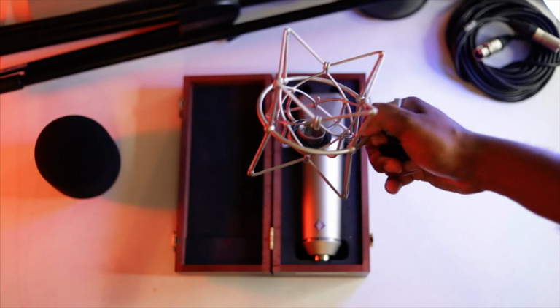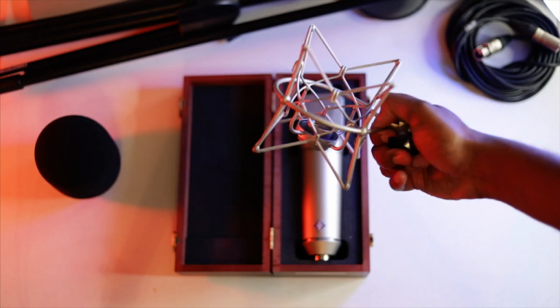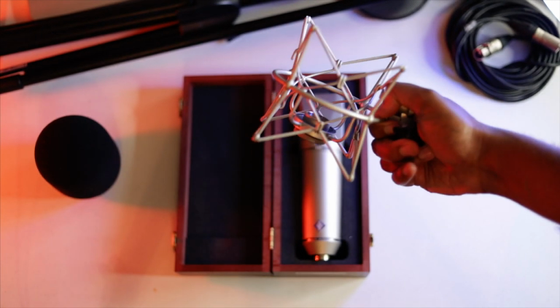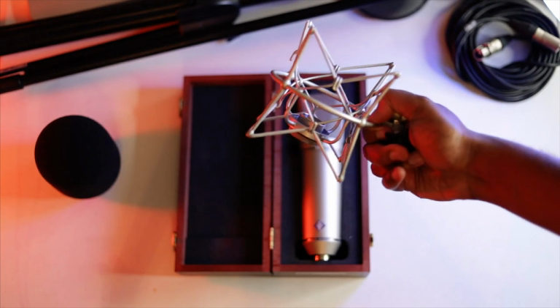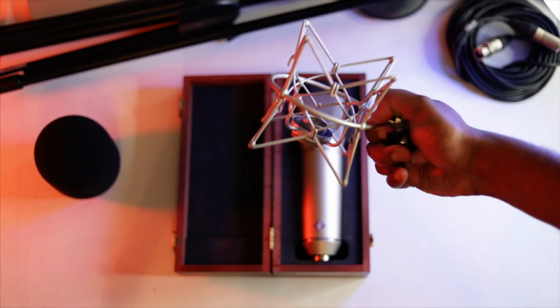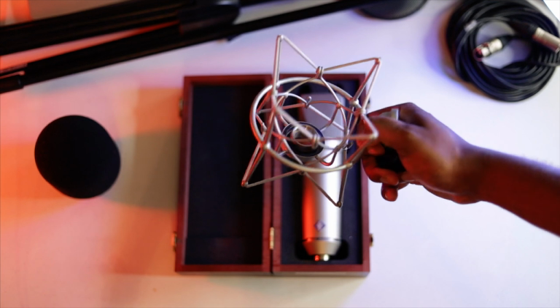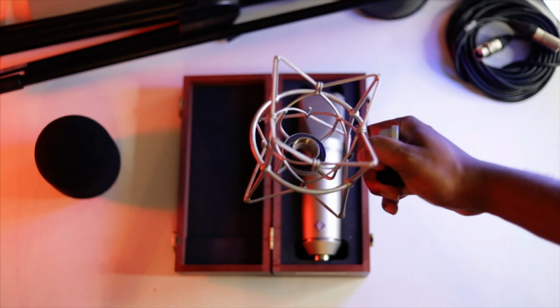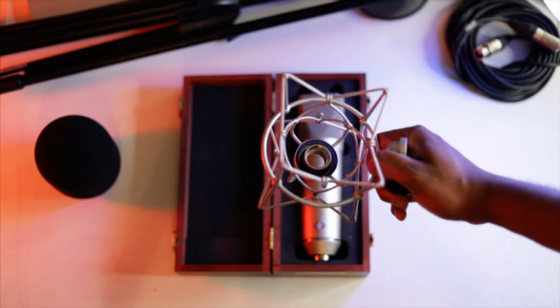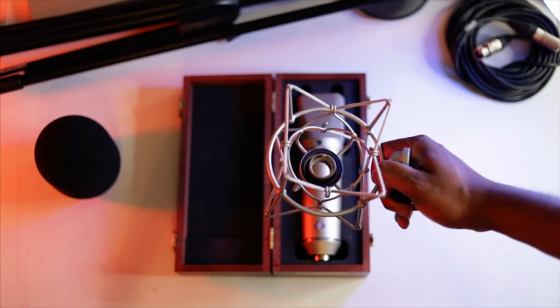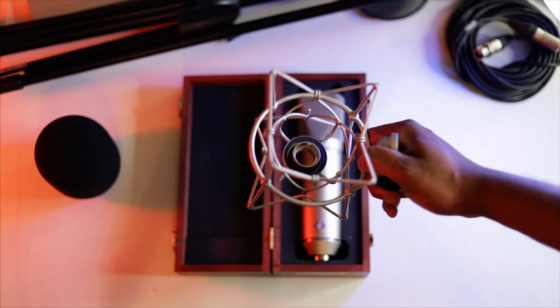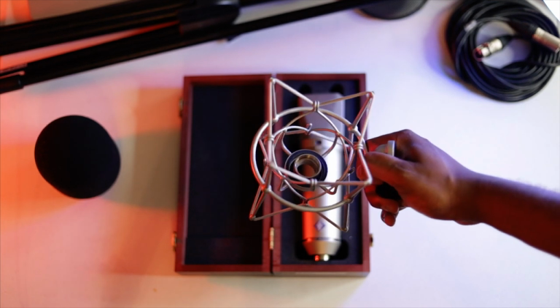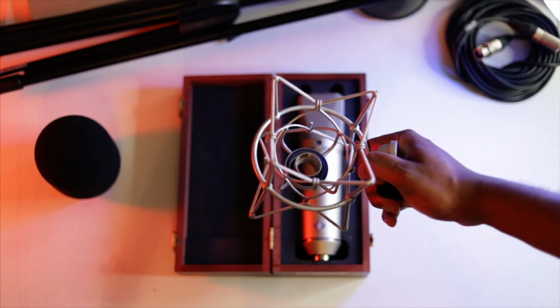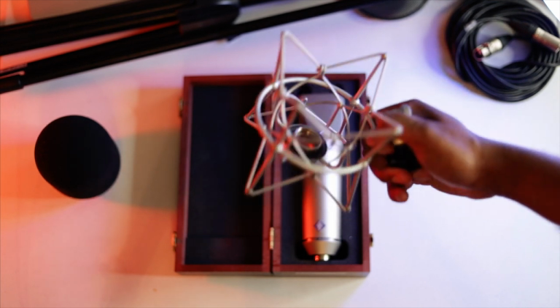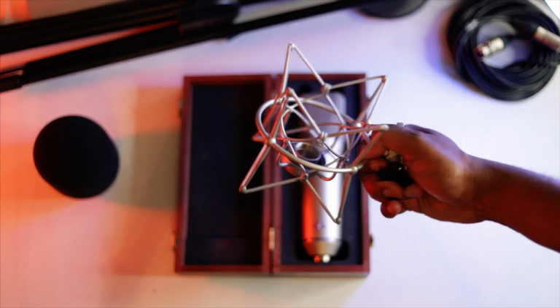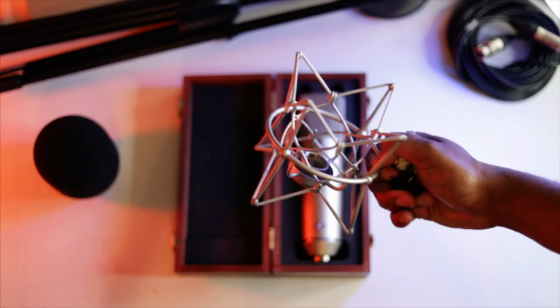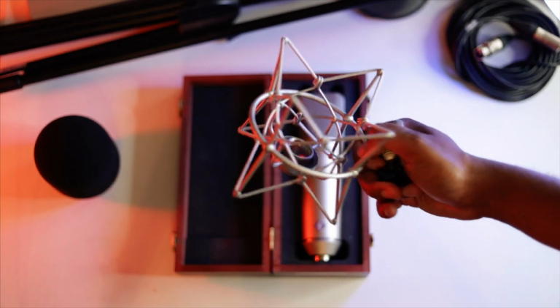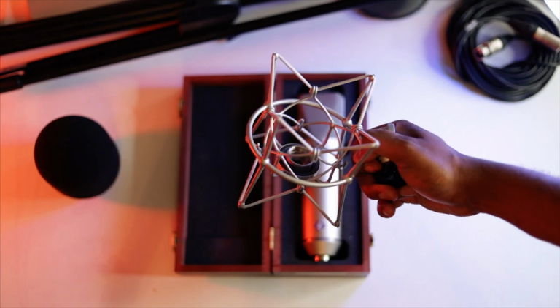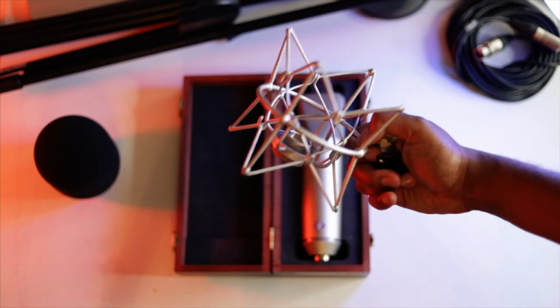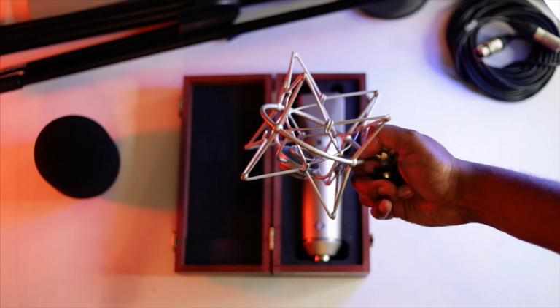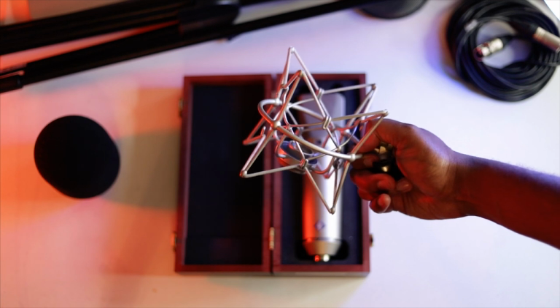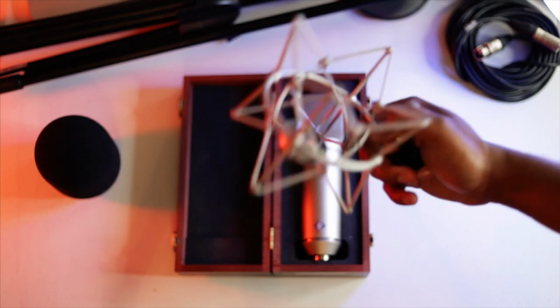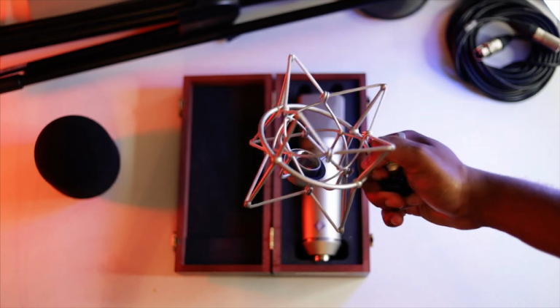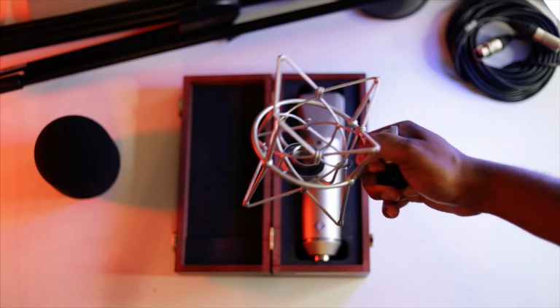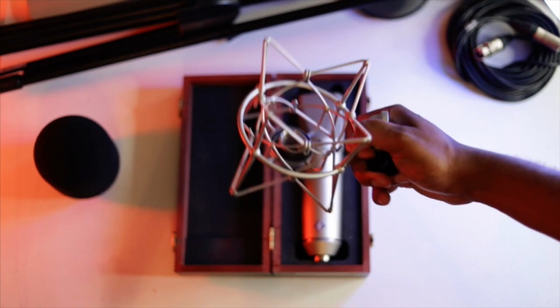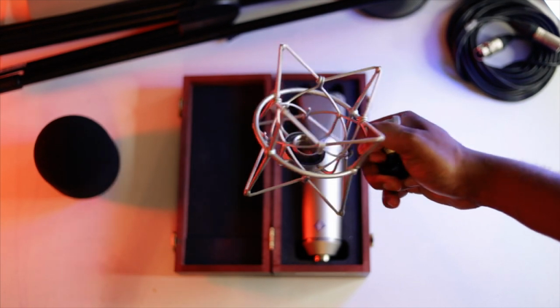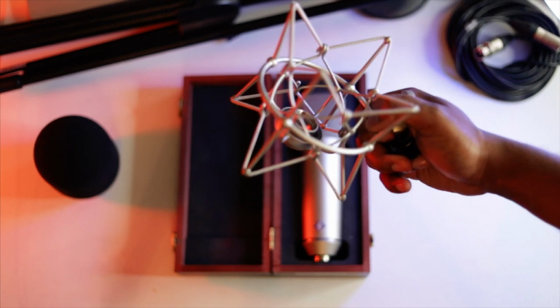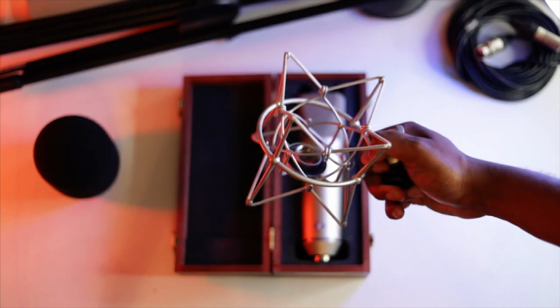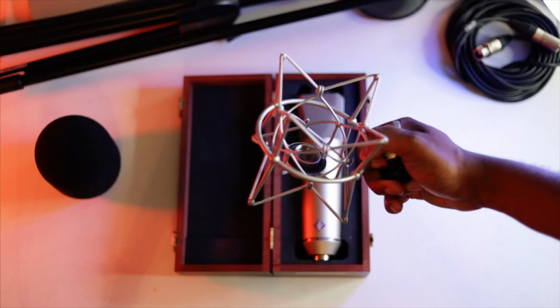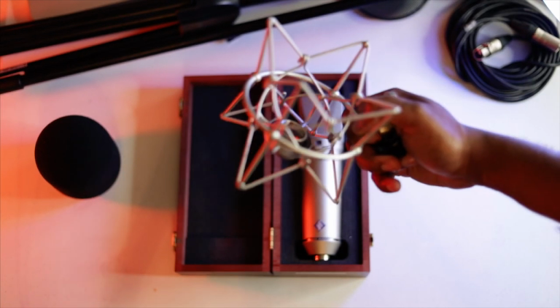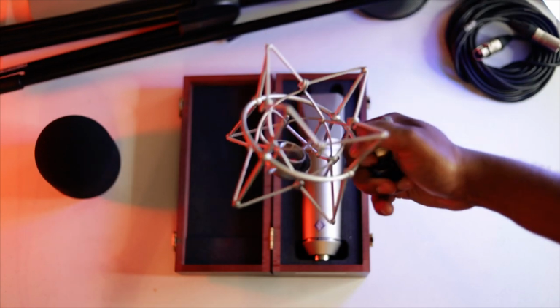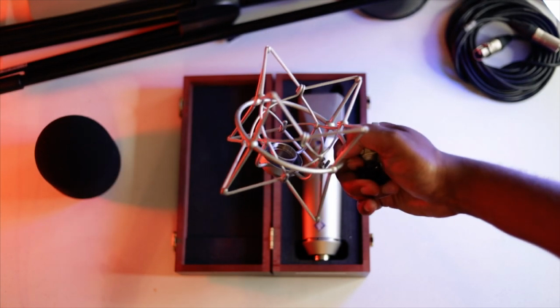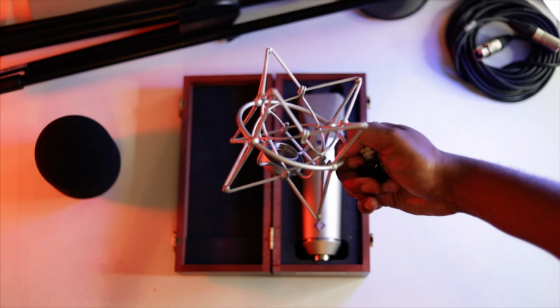So I hope this makes sense guys. I hope that you guys go out there and get your shock mount, and I hope that this isn't too much of a shocker — go out there and get the perfect and the right shock mount for your condenser microphone.